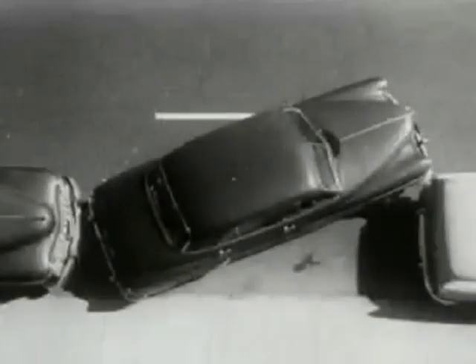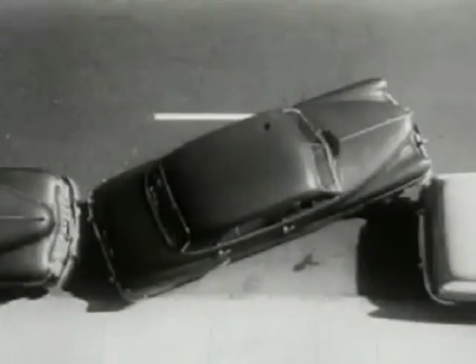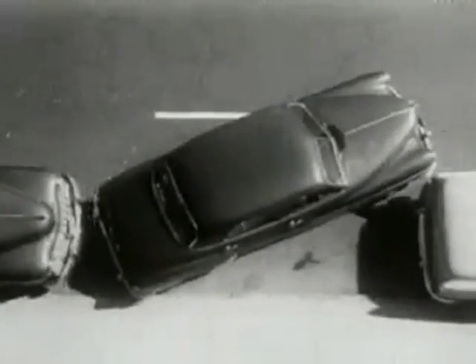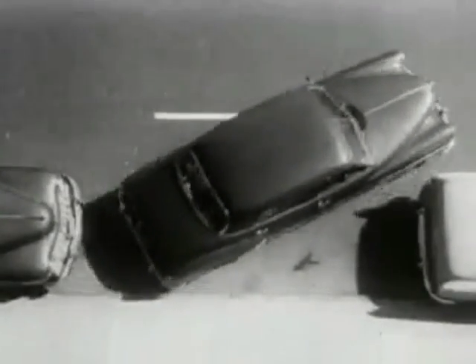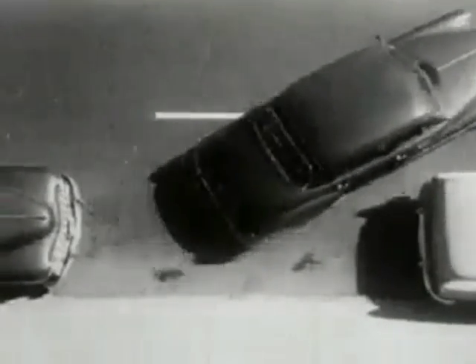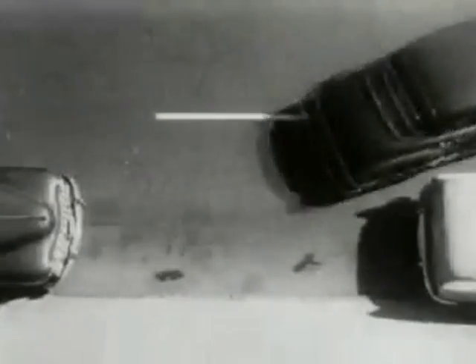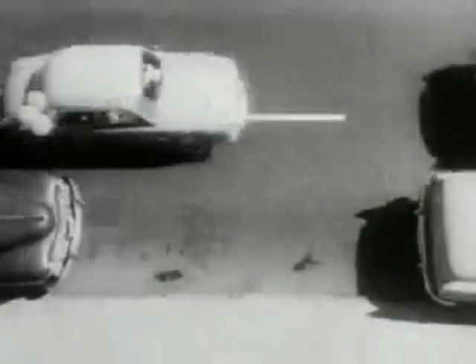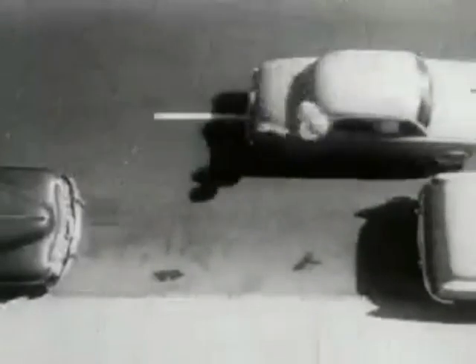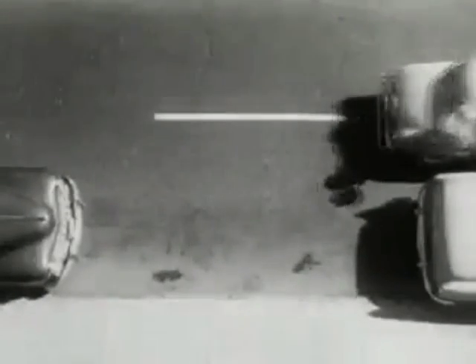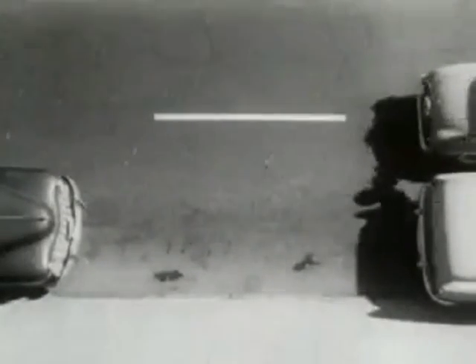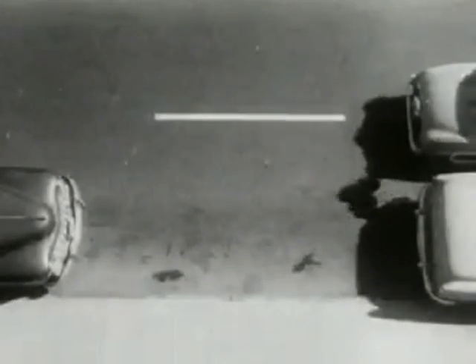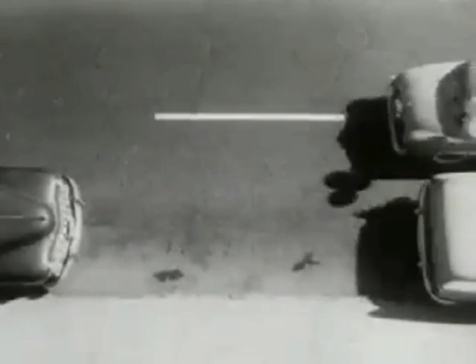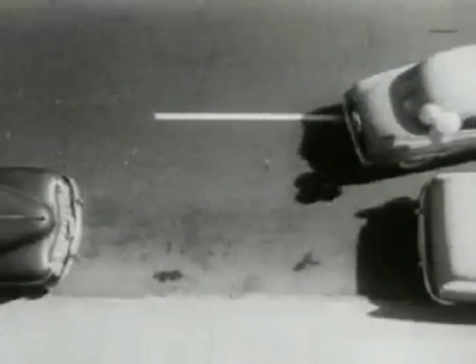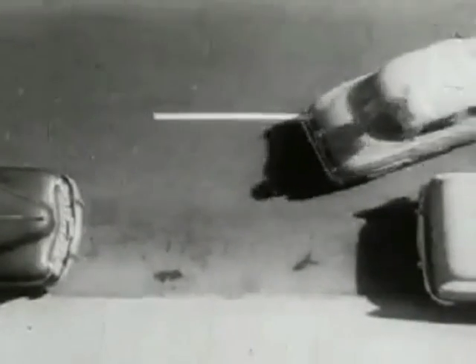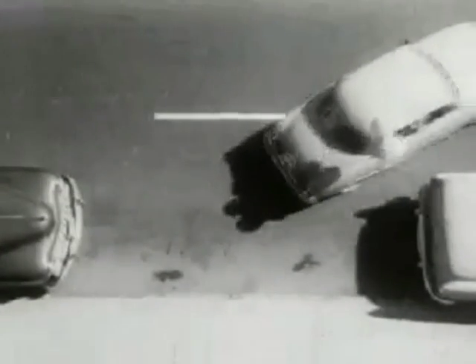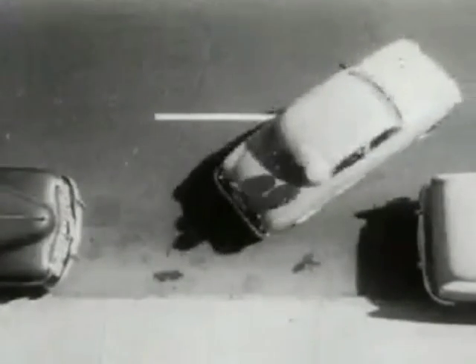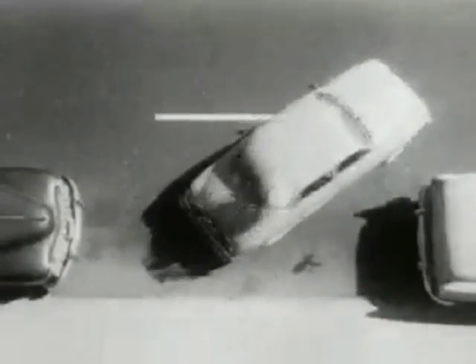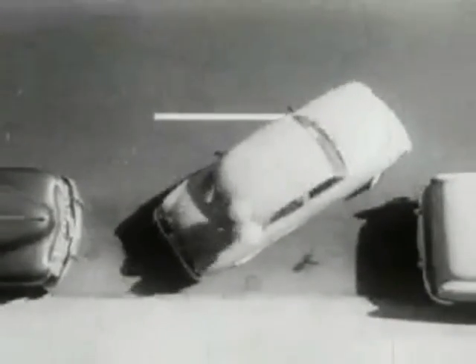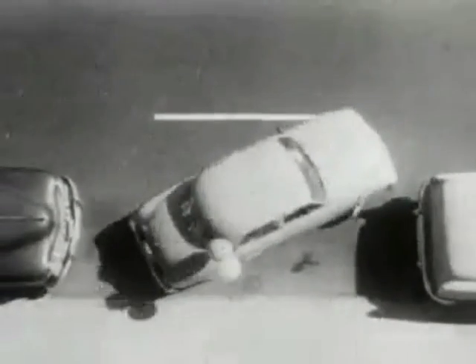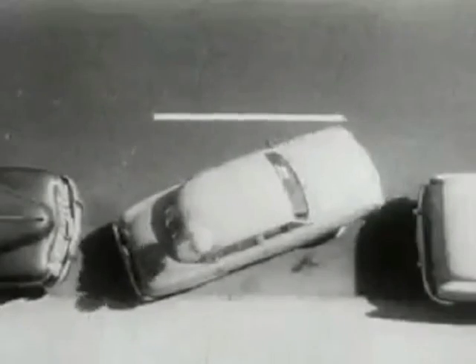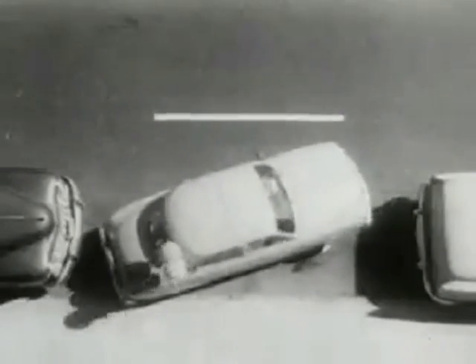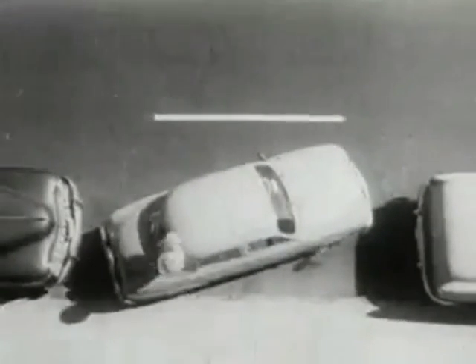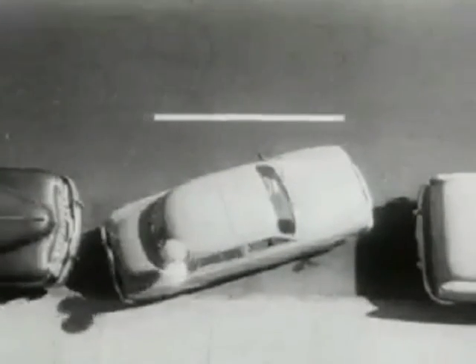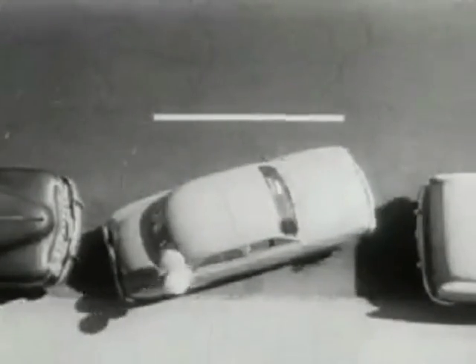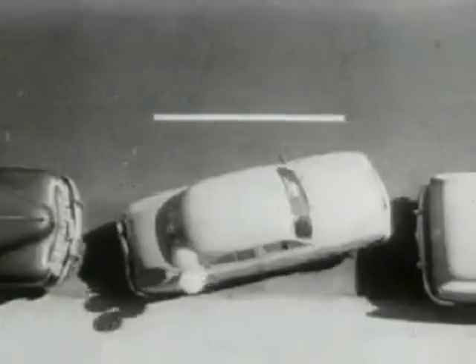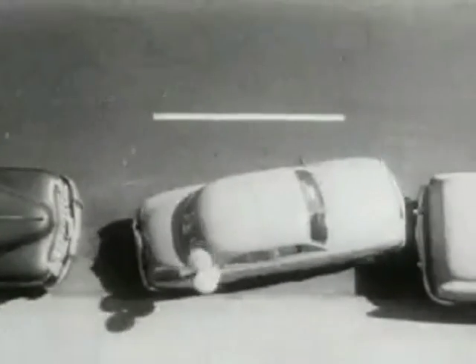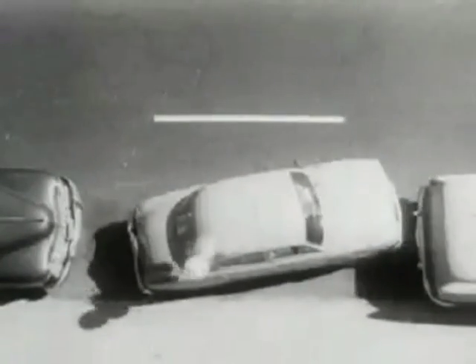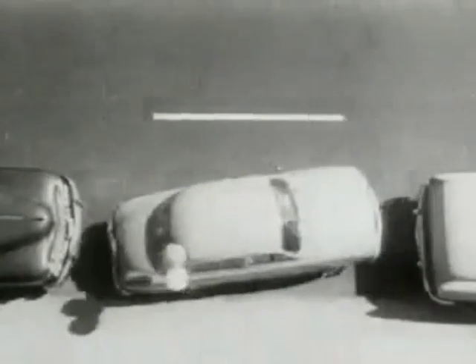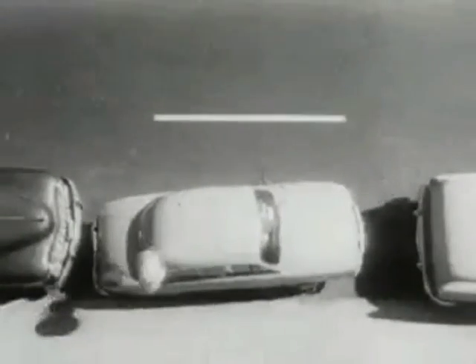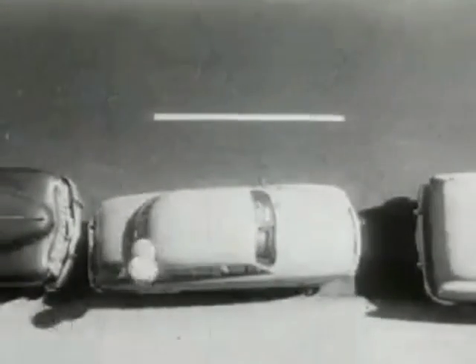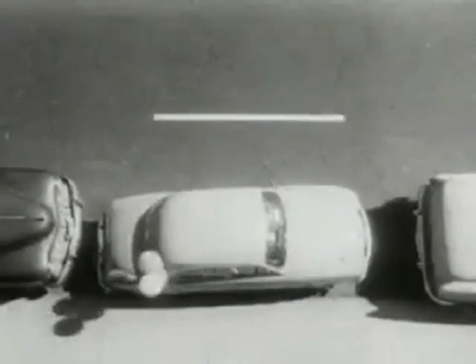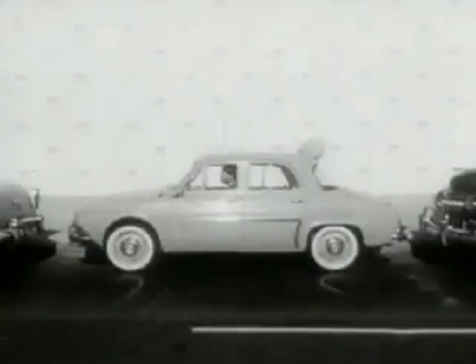Parking? The big car couldn't get into space. But watch this. With the Renault Dauphine, everybody's an expert. Lots of room for you to park inside.